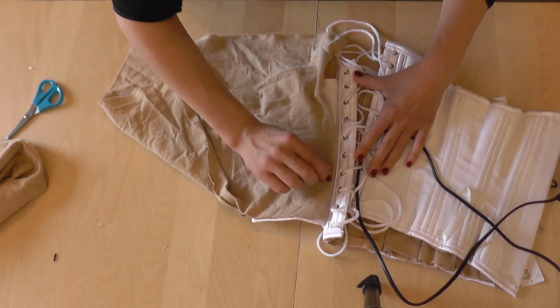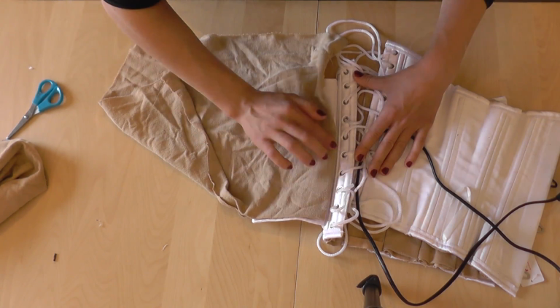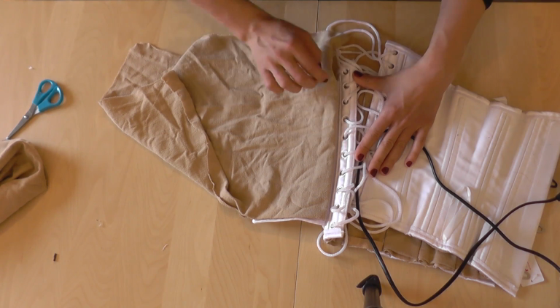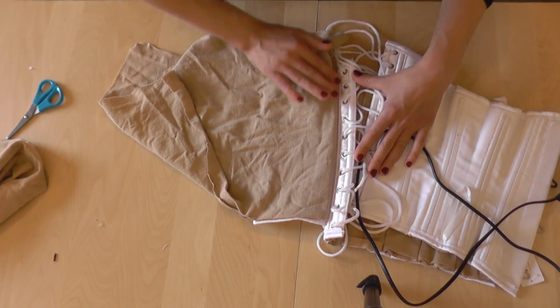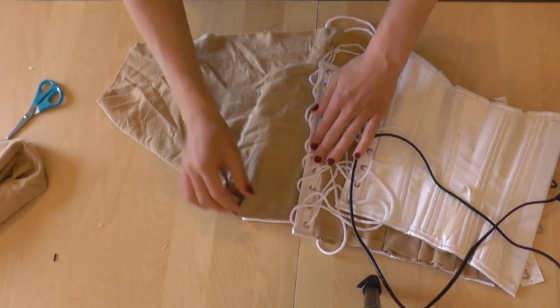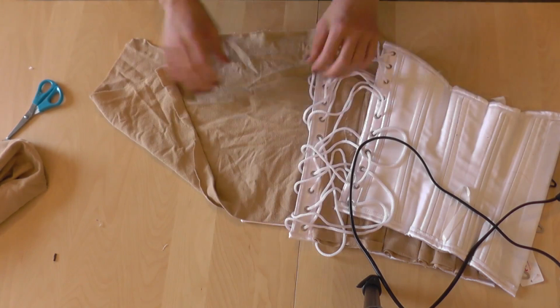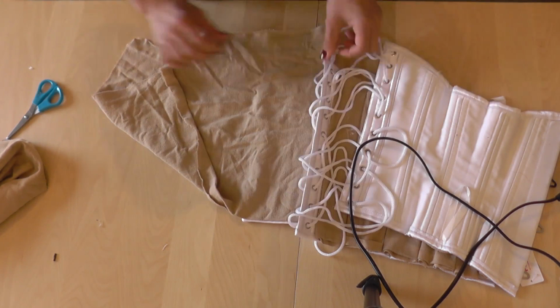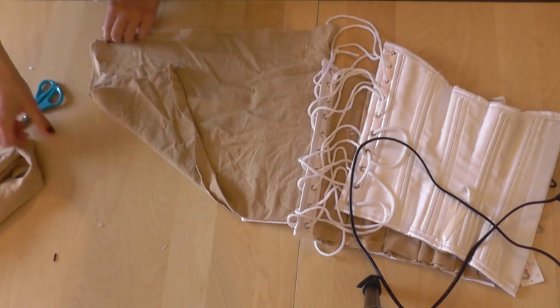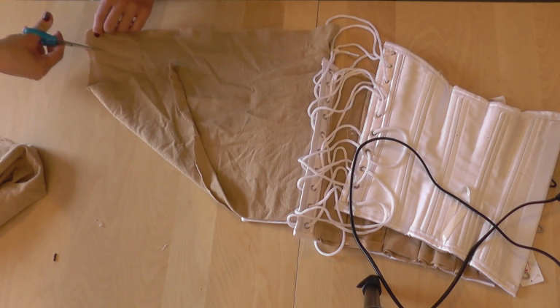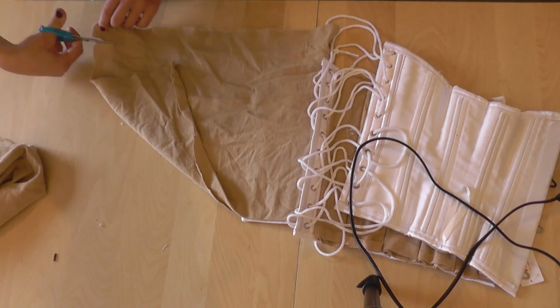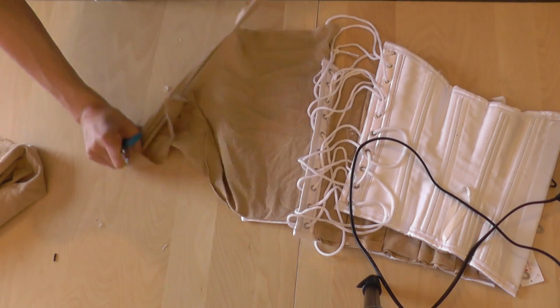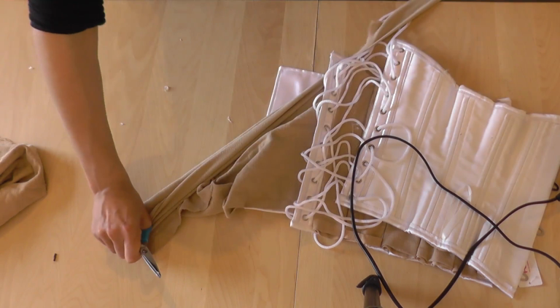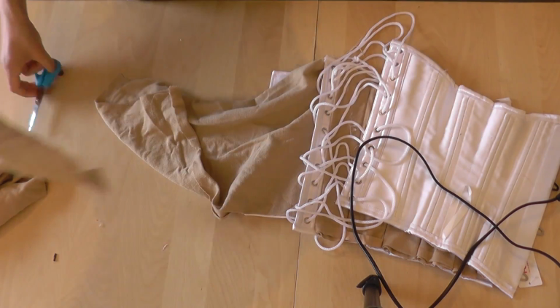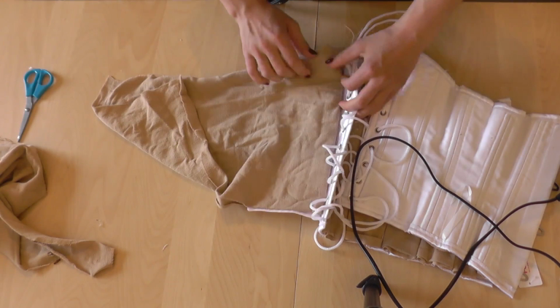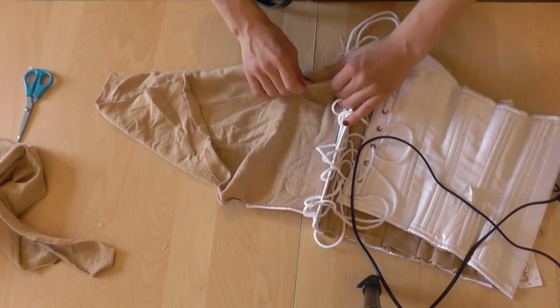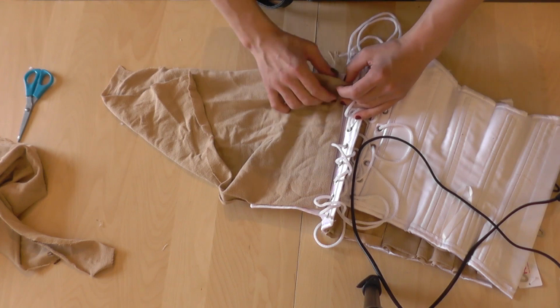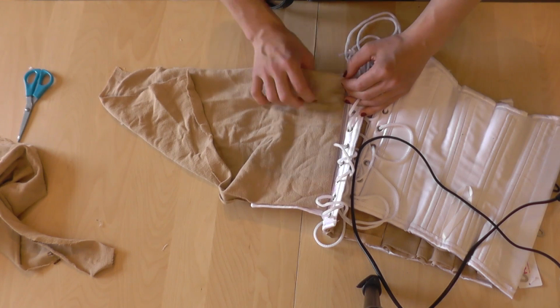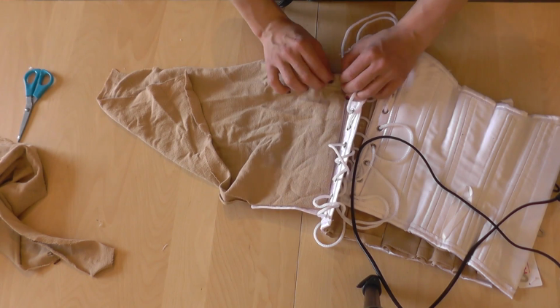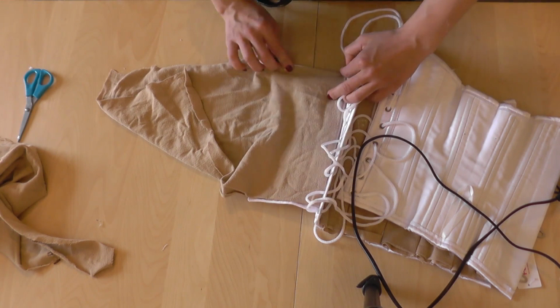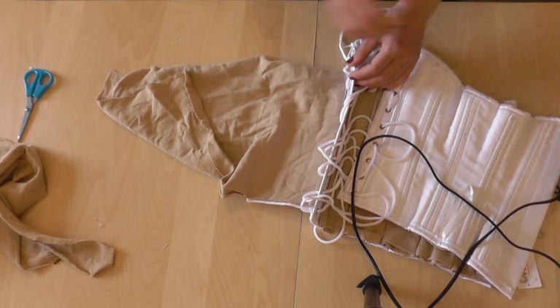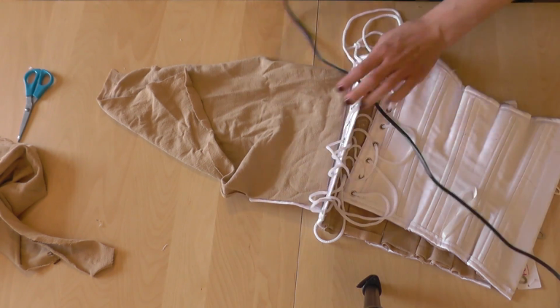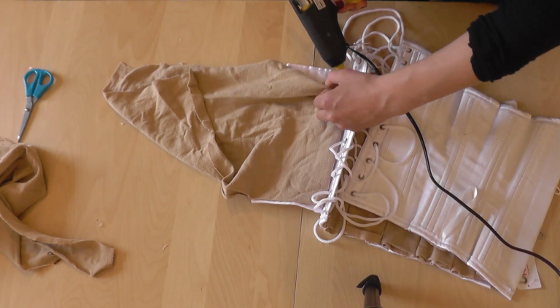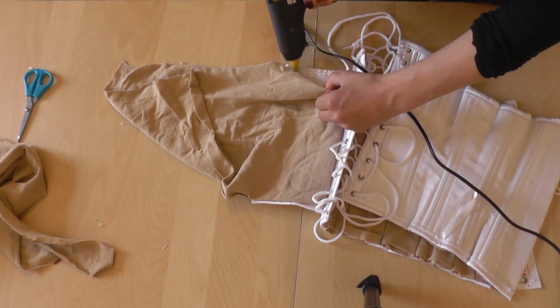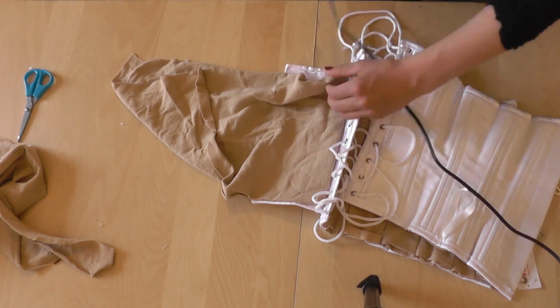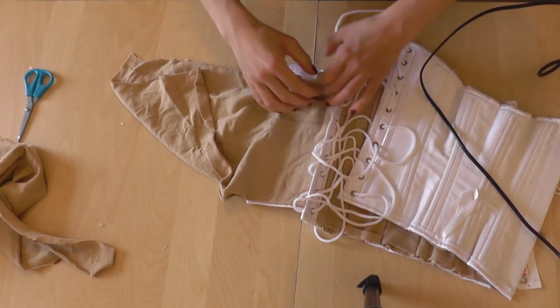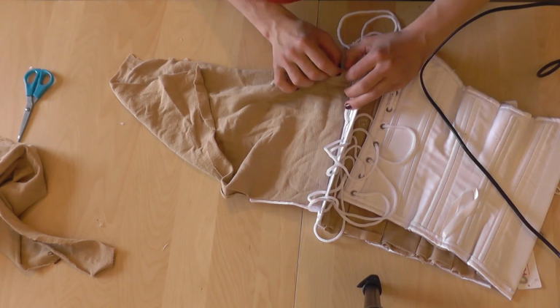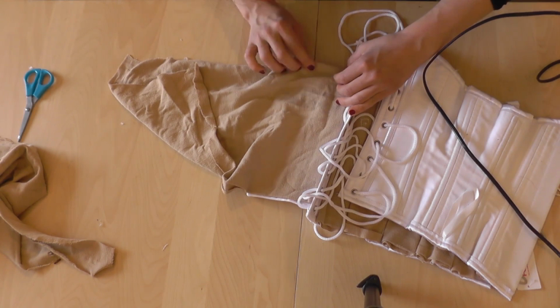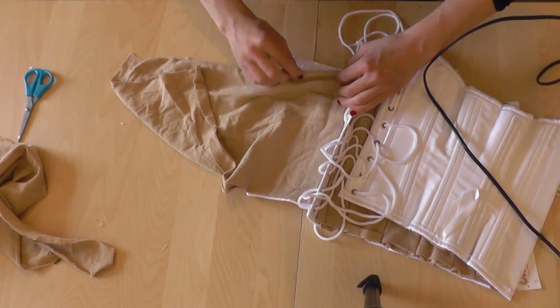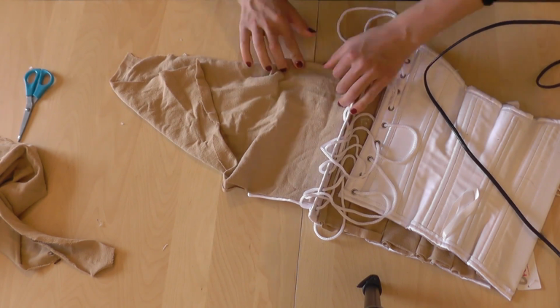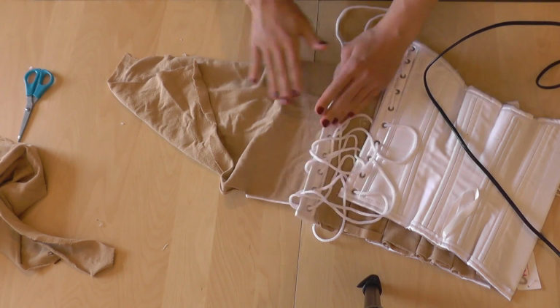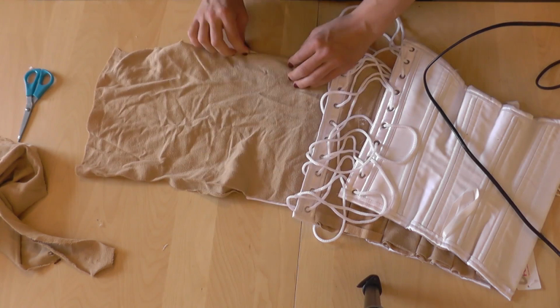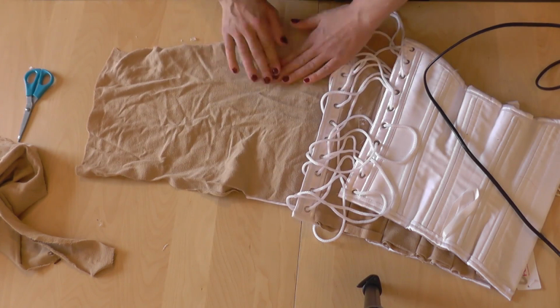If you have more time, you can also use a sewing machine instead of using a hot glue gun. But I needed to do some last minute crafting for the festival. In either way, make sure that the edges are well hidden.